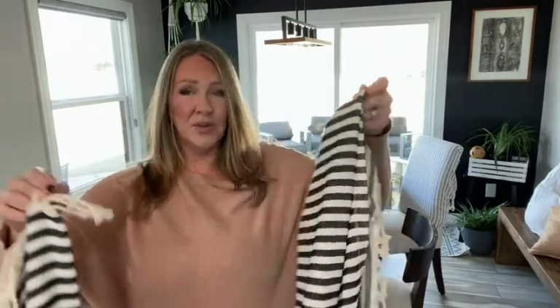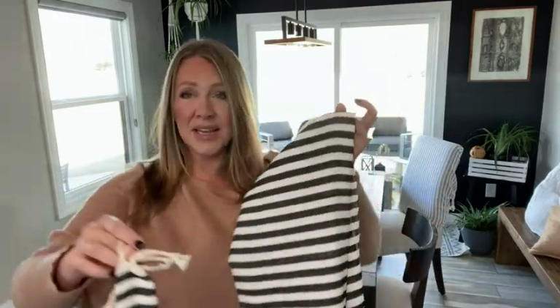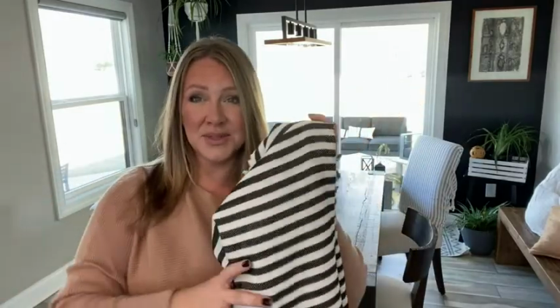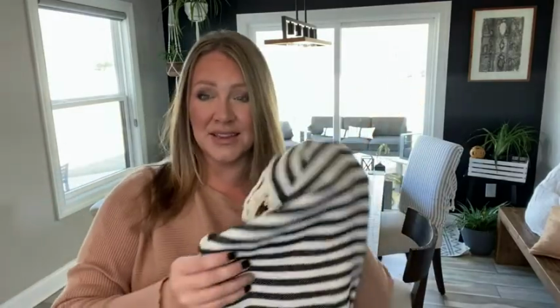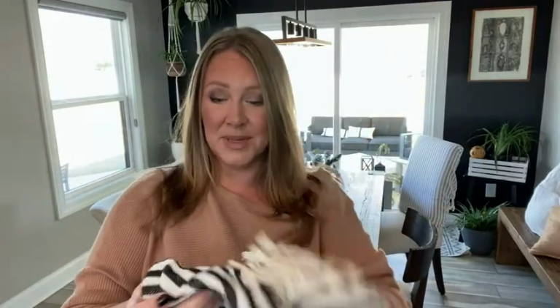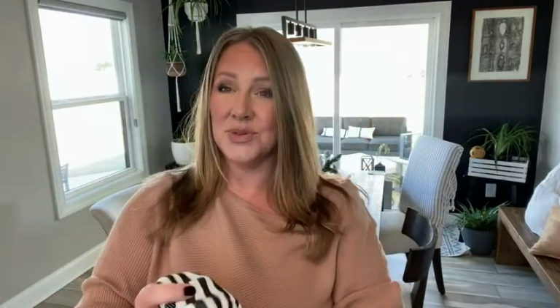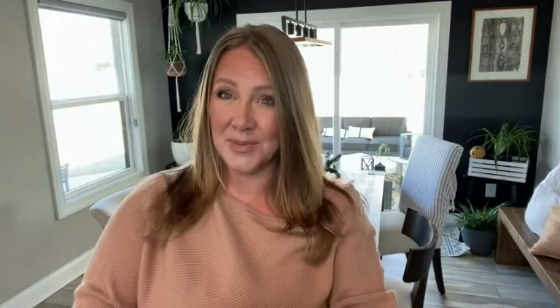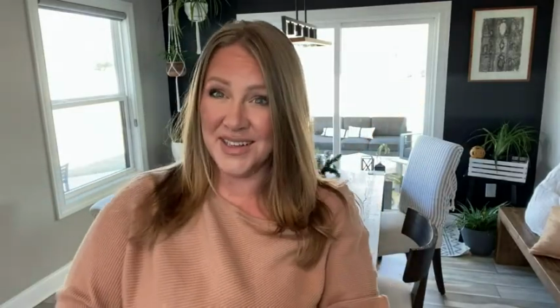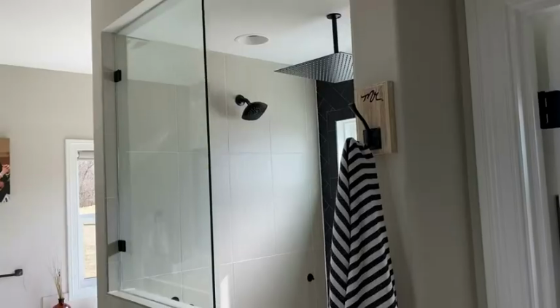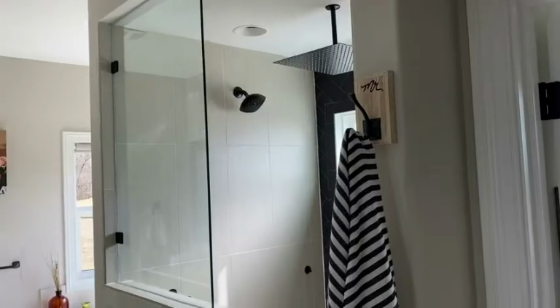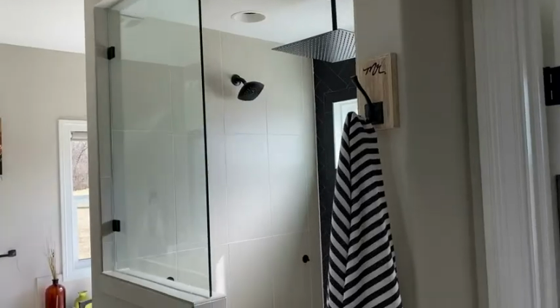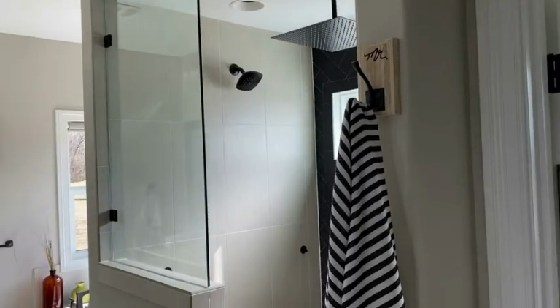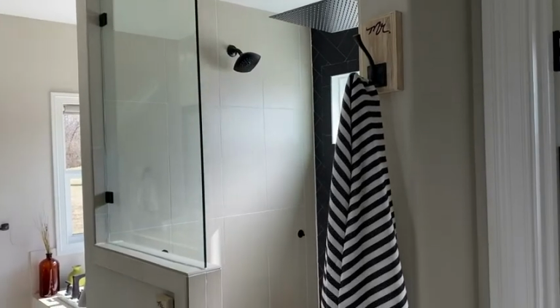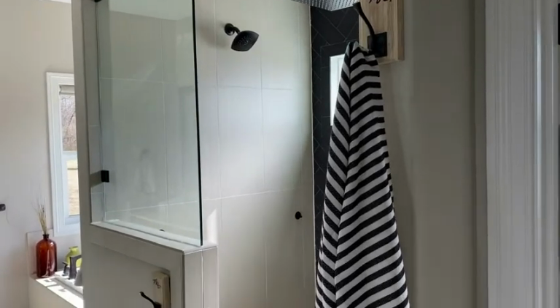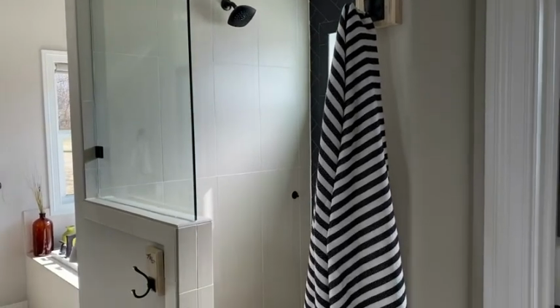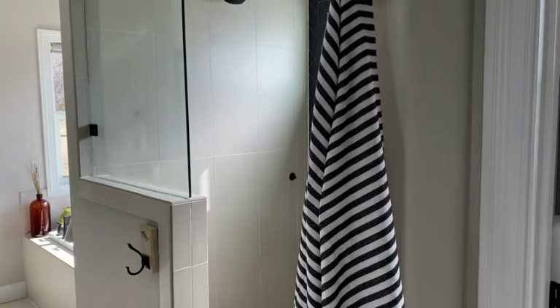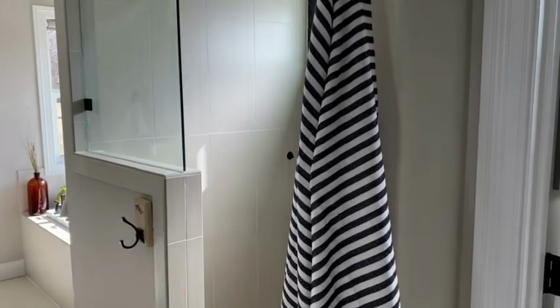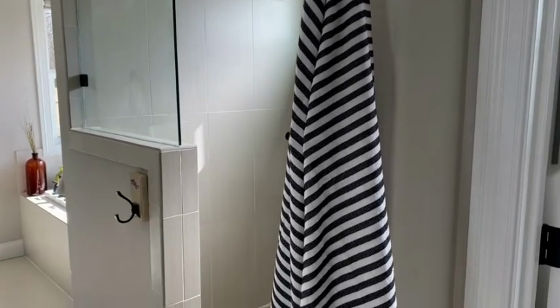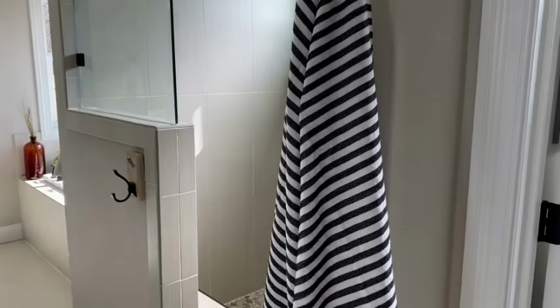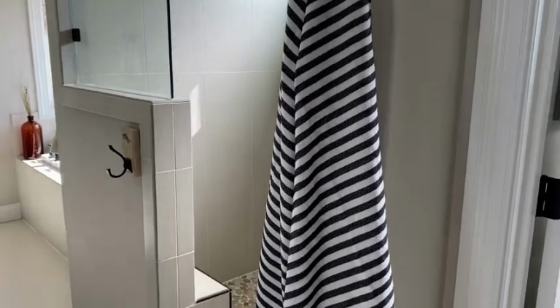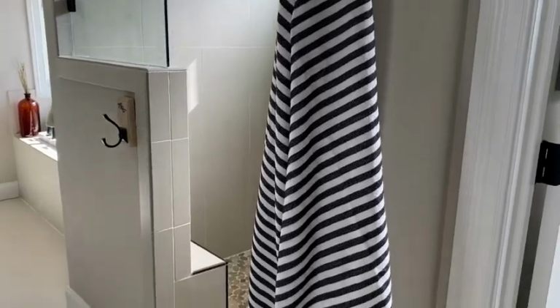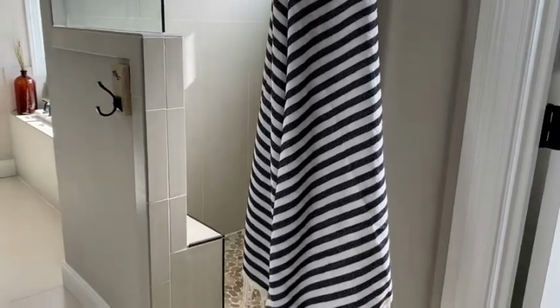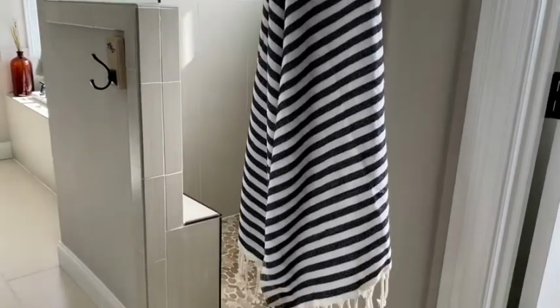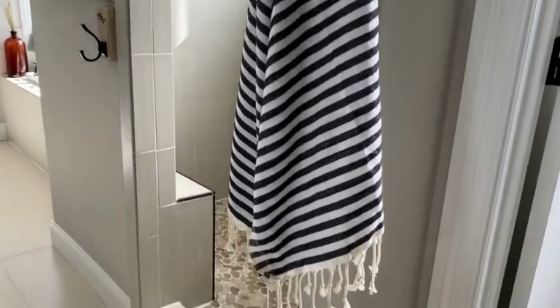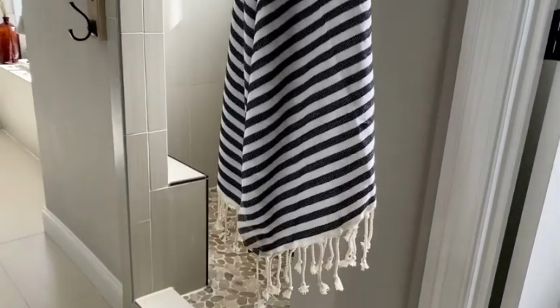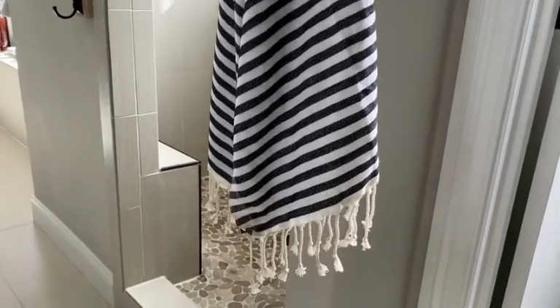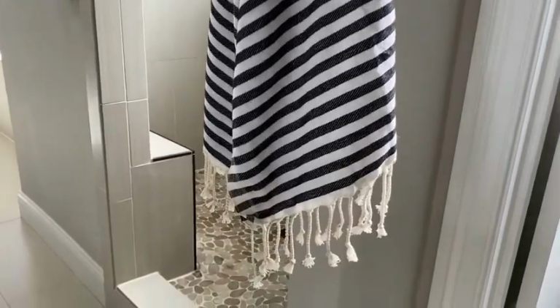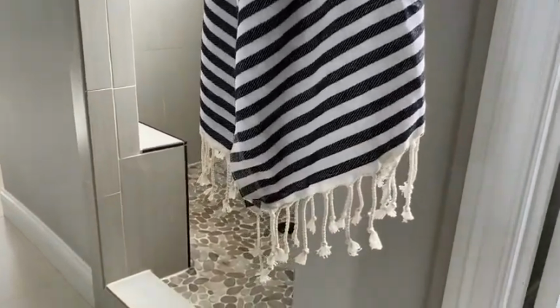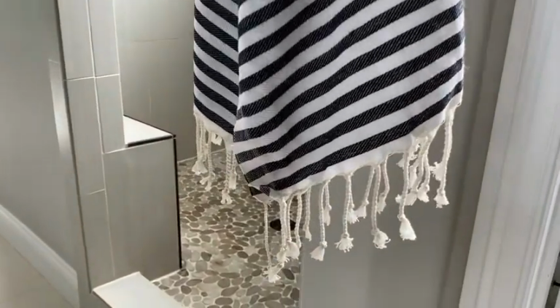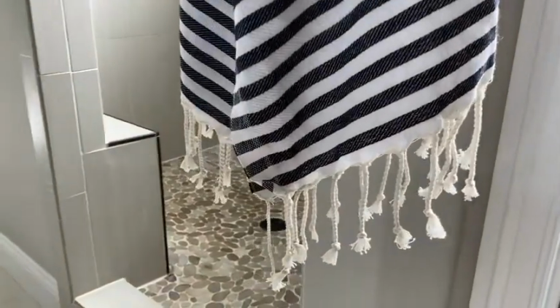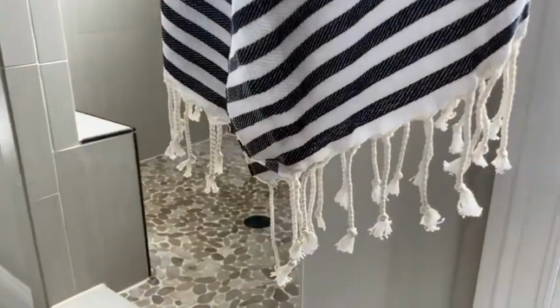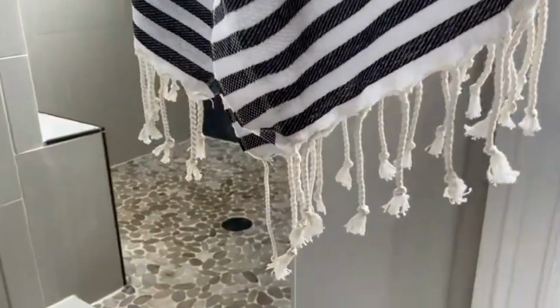We plan to use these on the beach when summer hits. These are so much thinner than the typical terry towels, but they dry just as well. They are super absorbent.